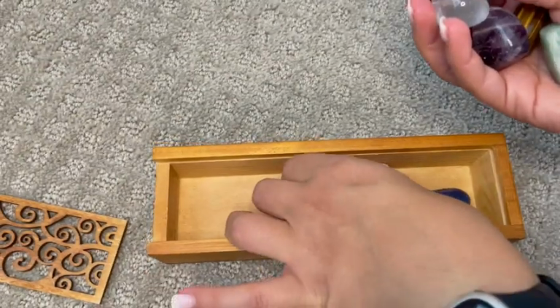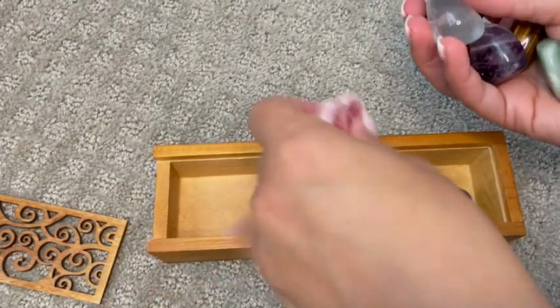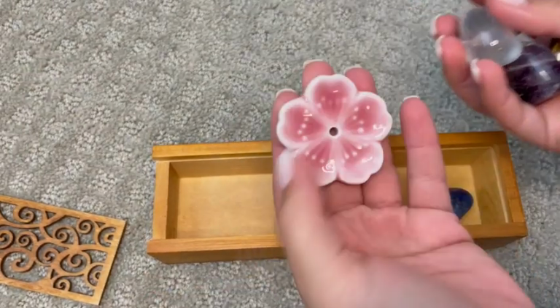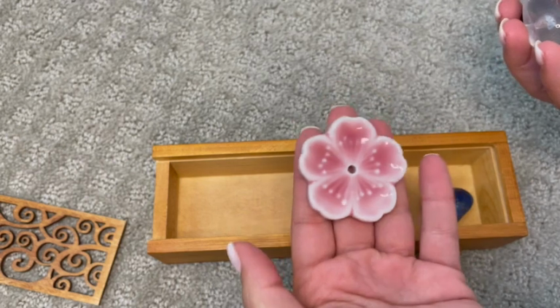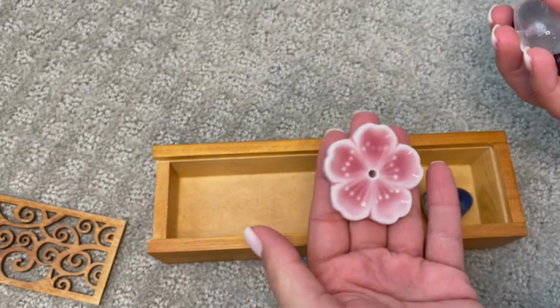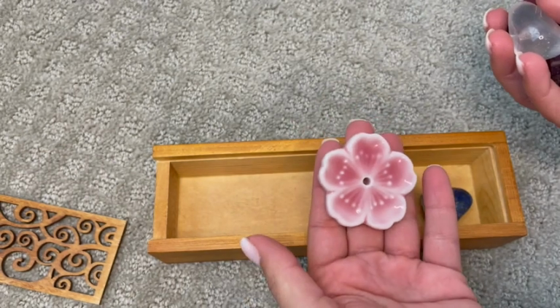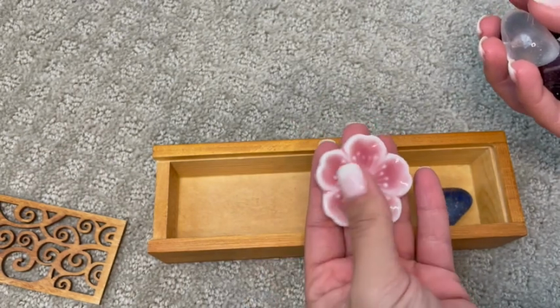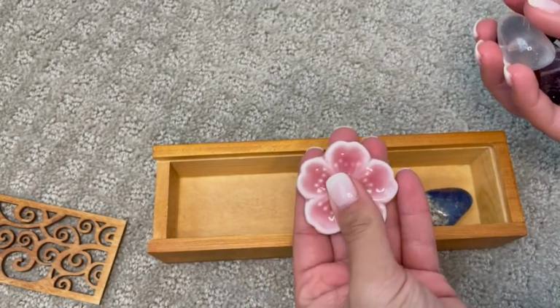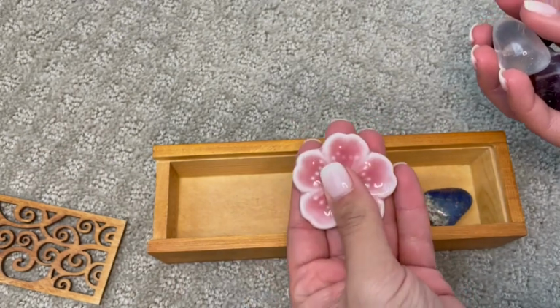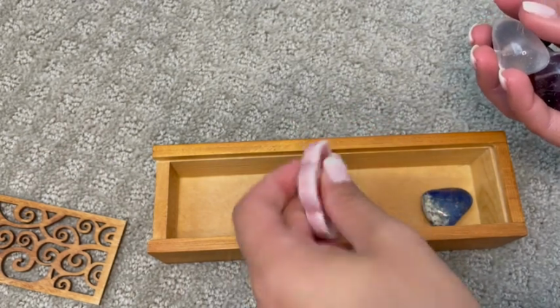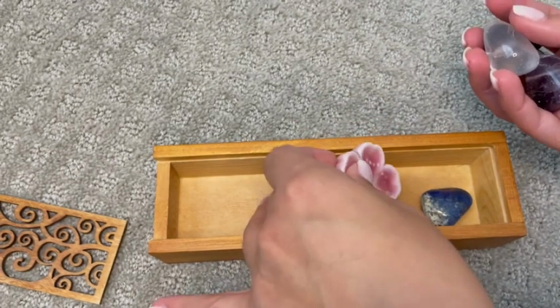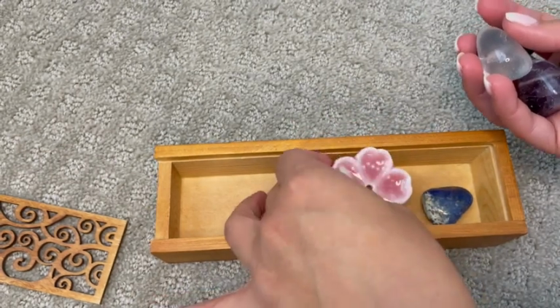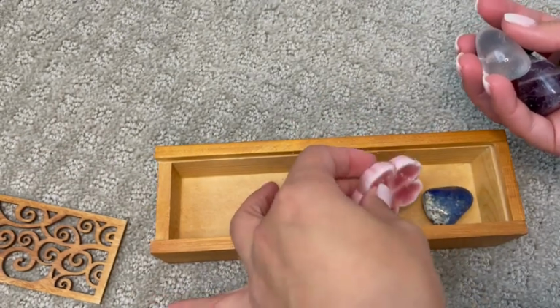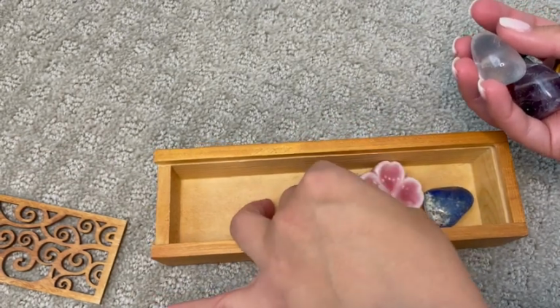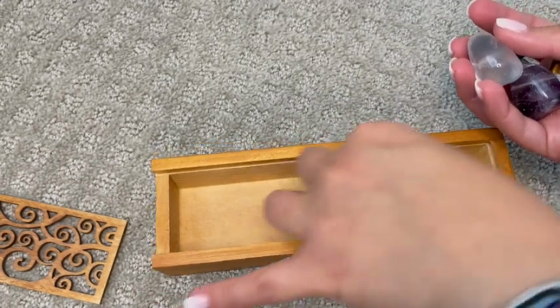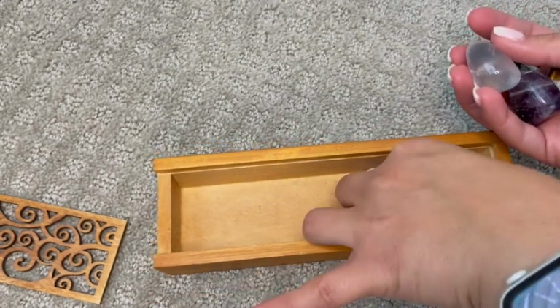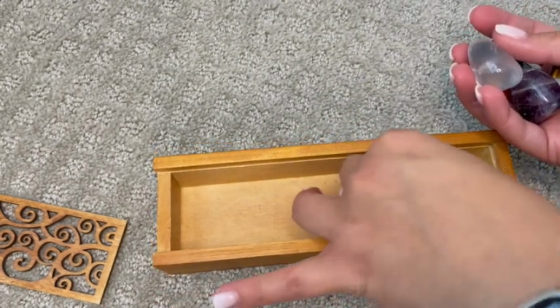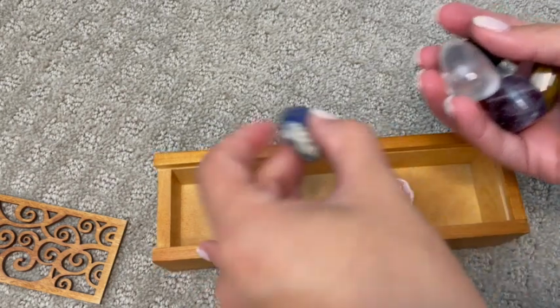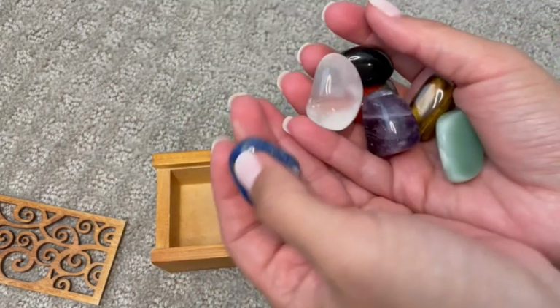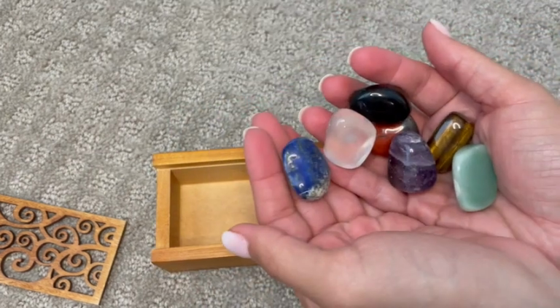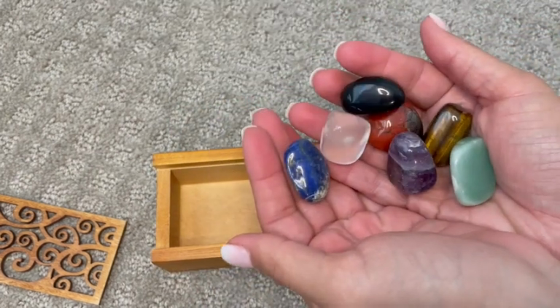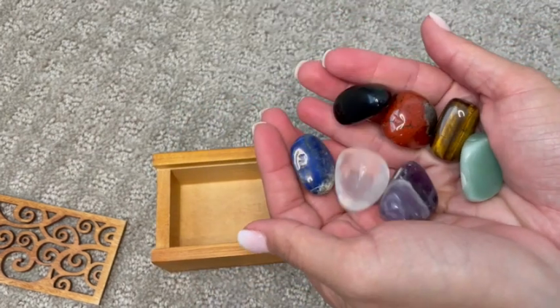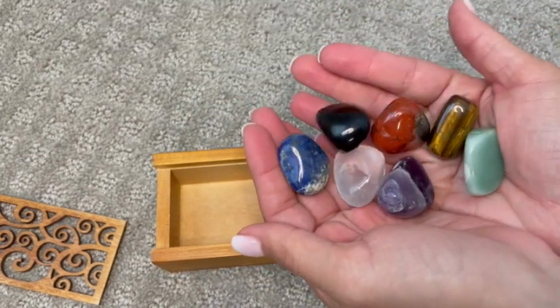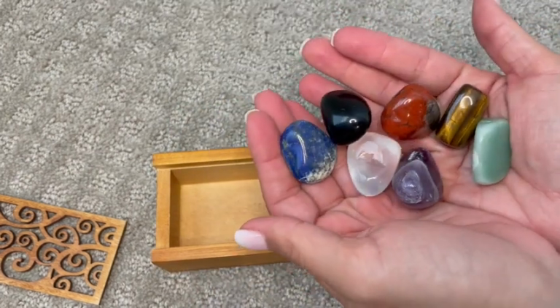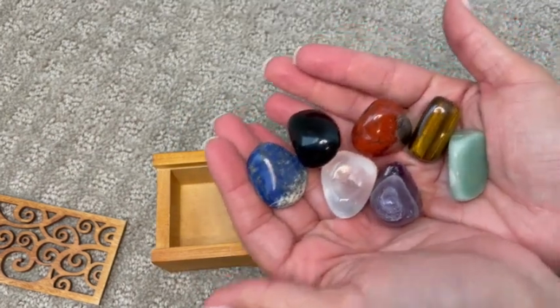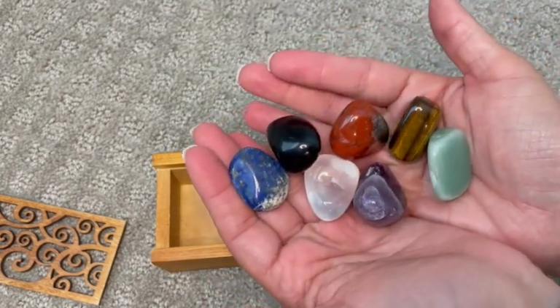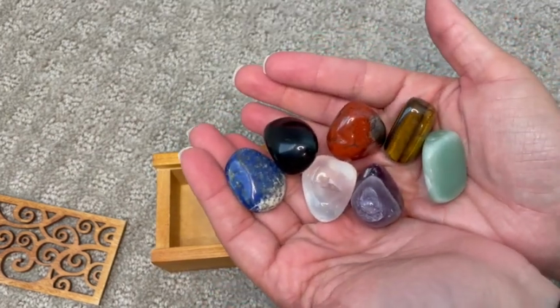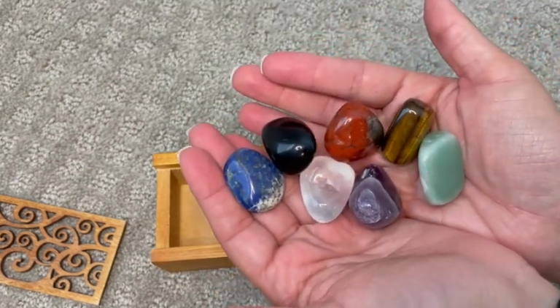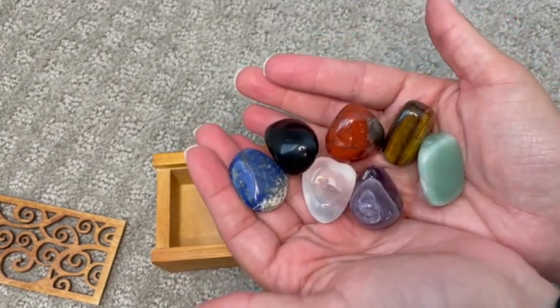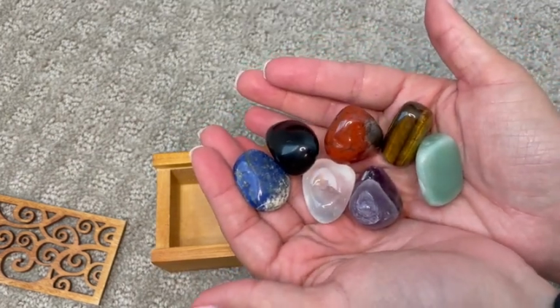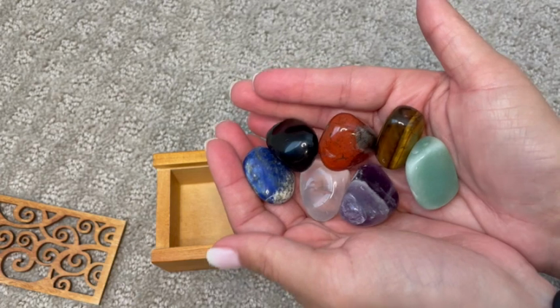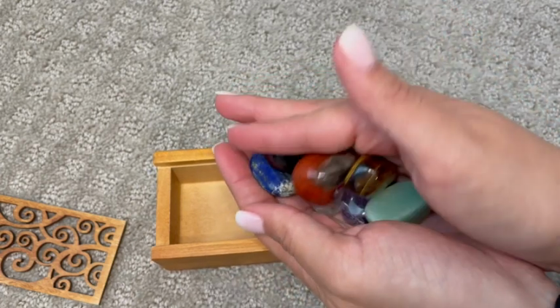It also comes with this little incense holder that I've used. They're absolutely fantastic and they just go great with my collection.